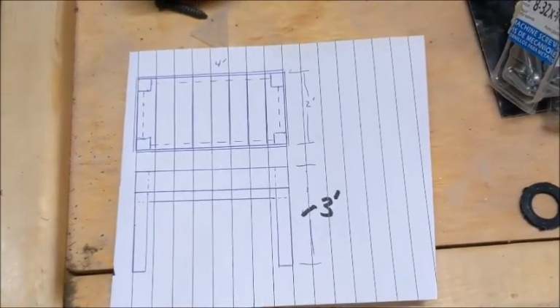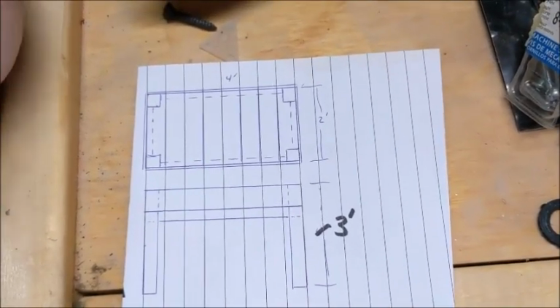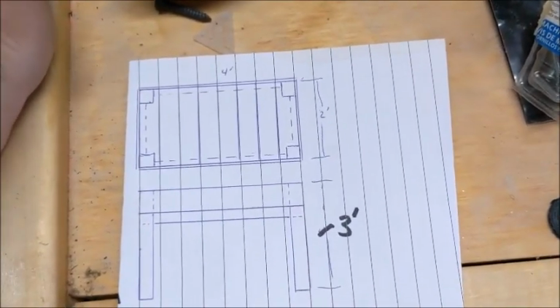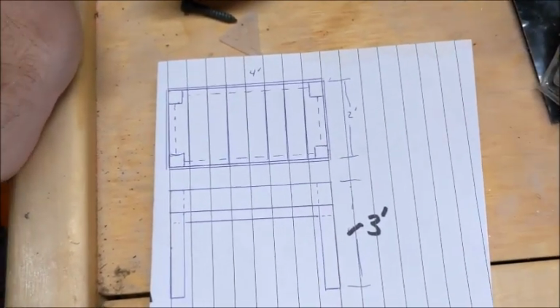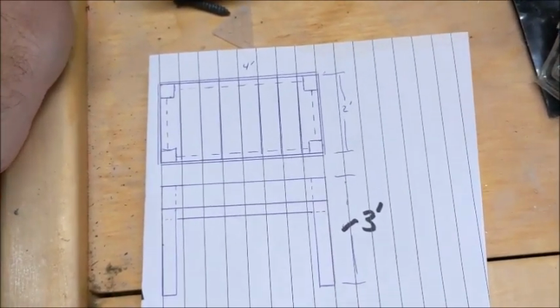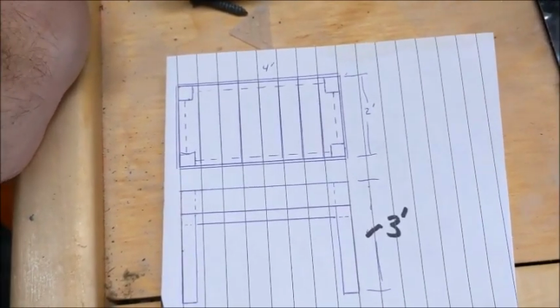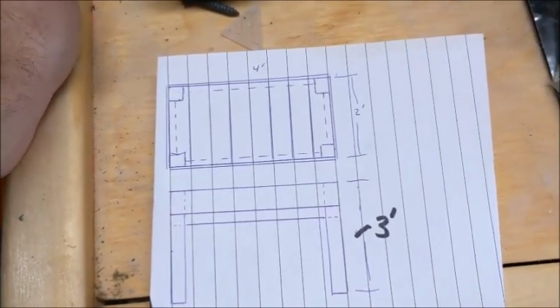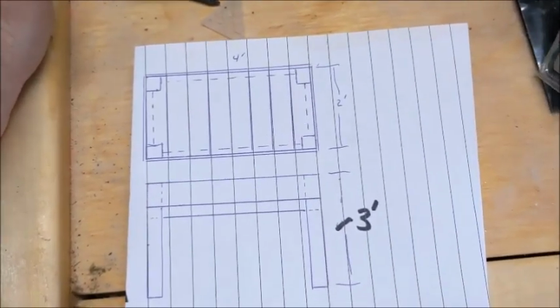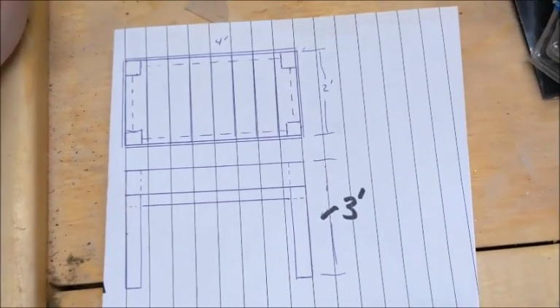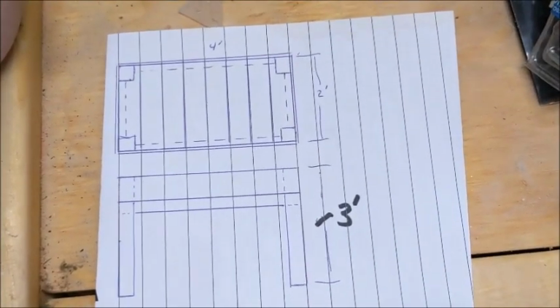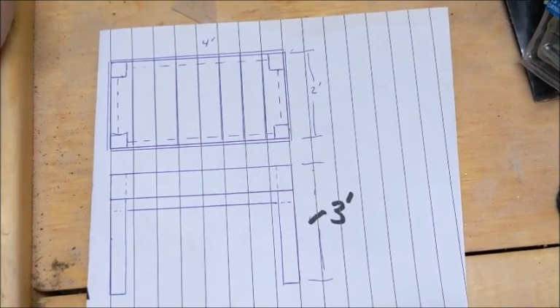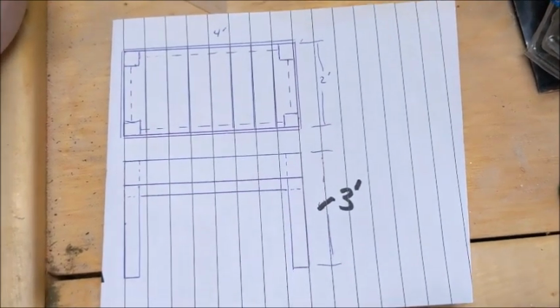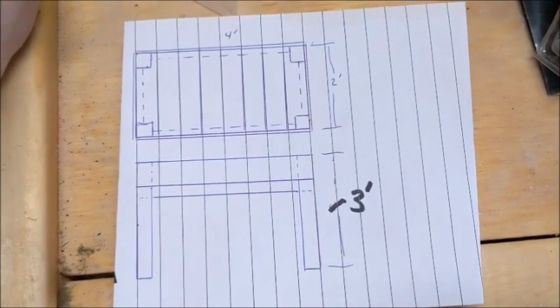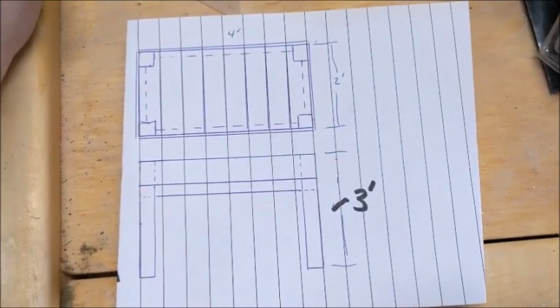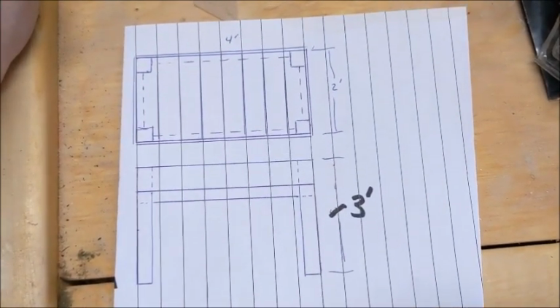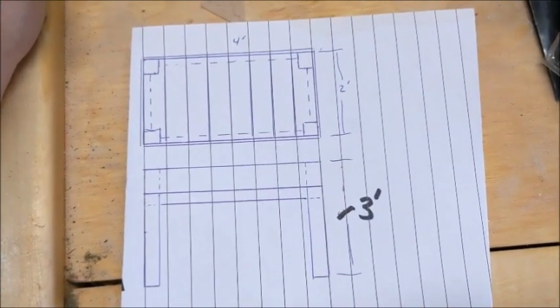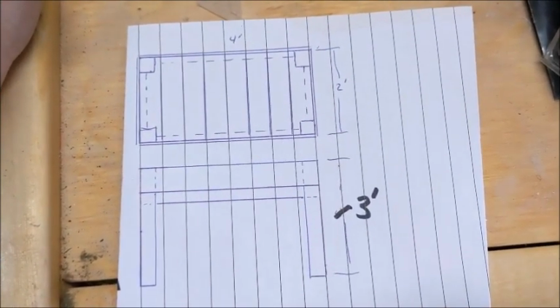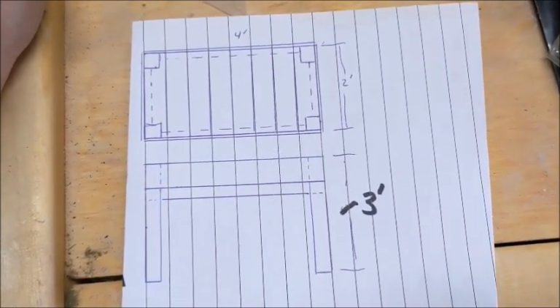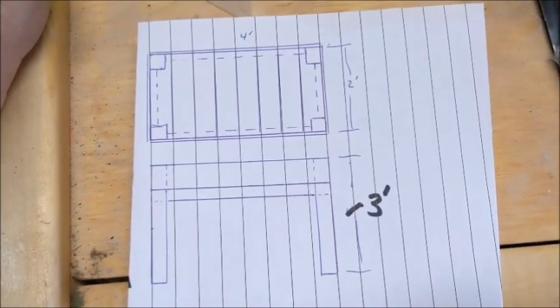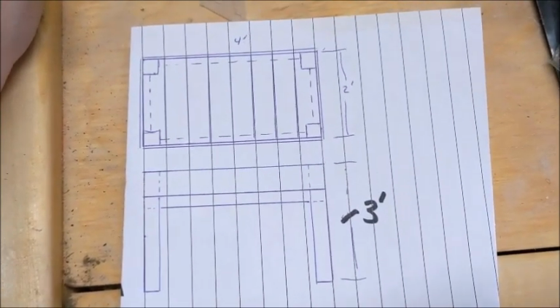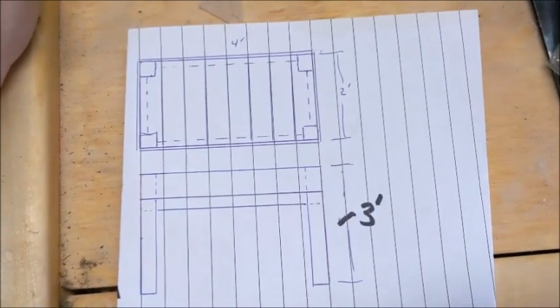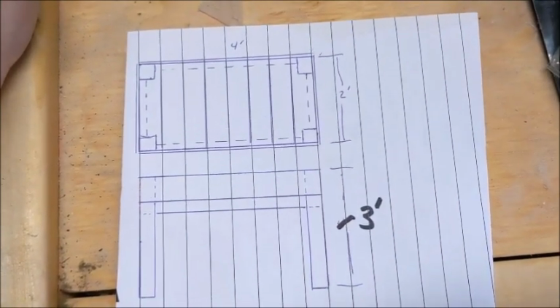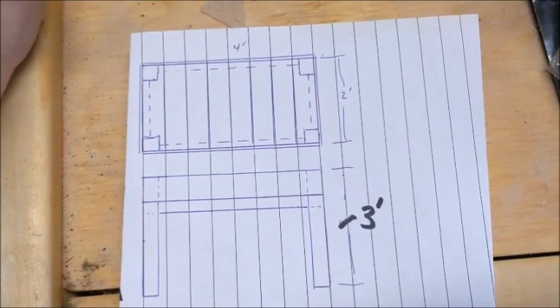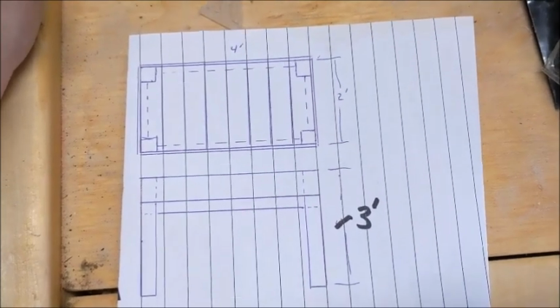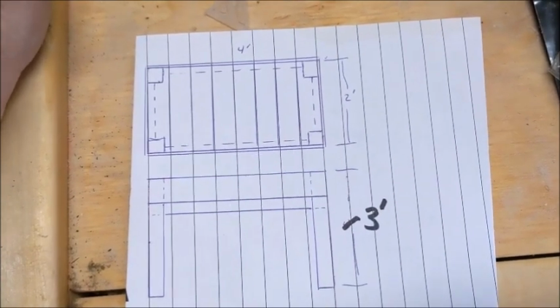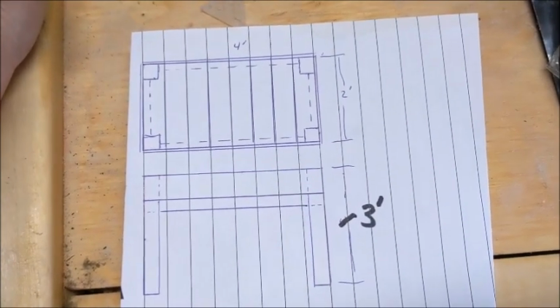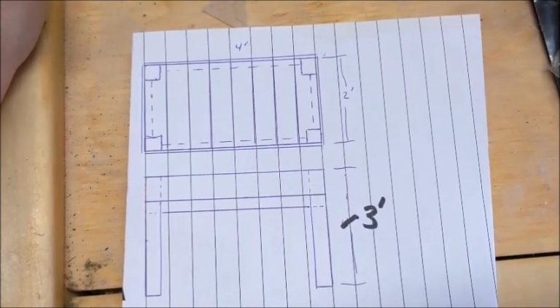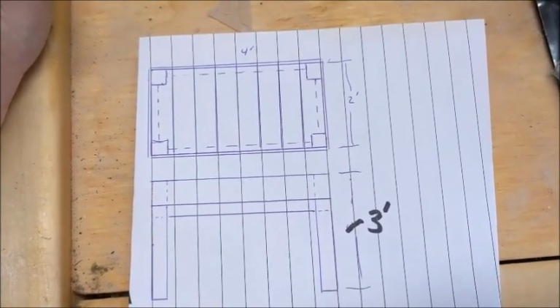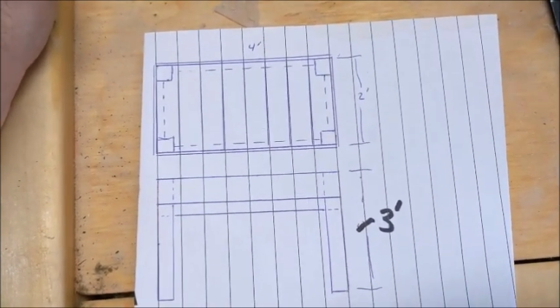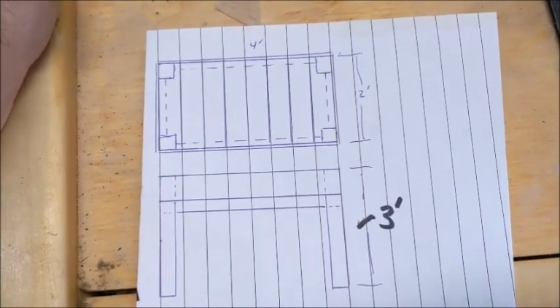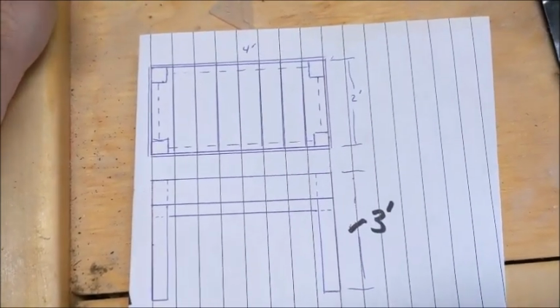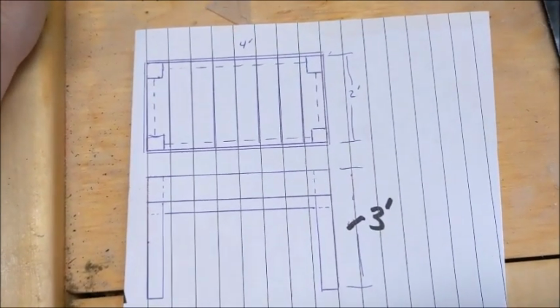Hey everyone, Dogmatic71 here and welcome to Dogmatic DIY. Today I'm going to build some raised garden beds for kind of like lettuce and herbs and stuff like that. Not the big stuff.